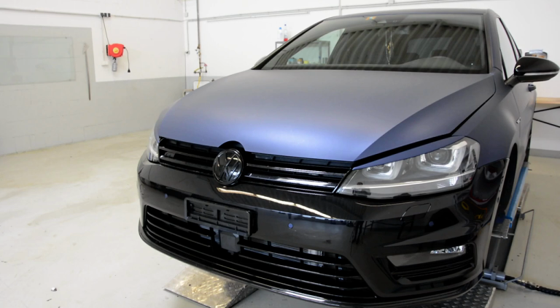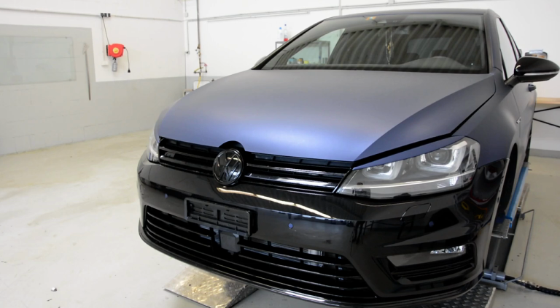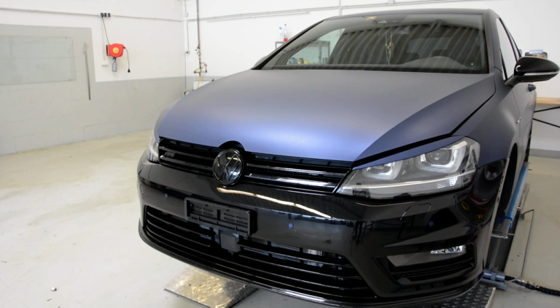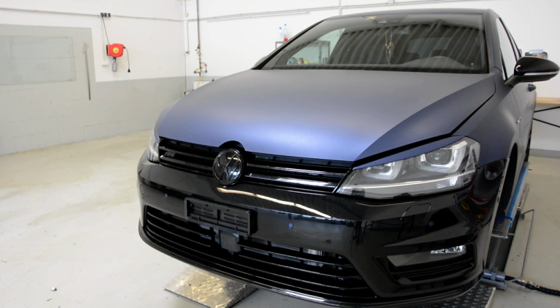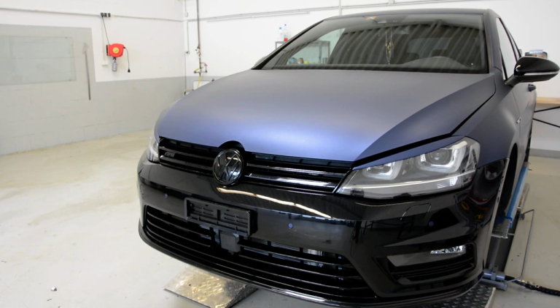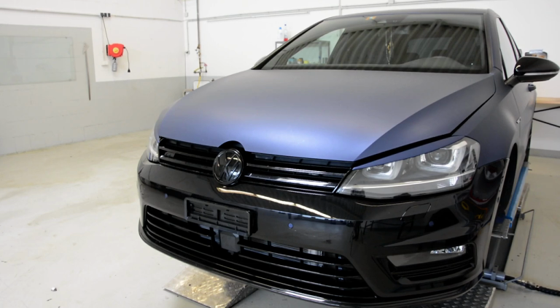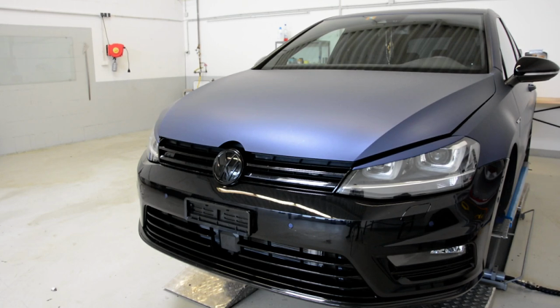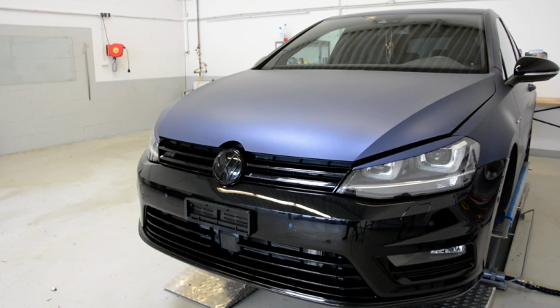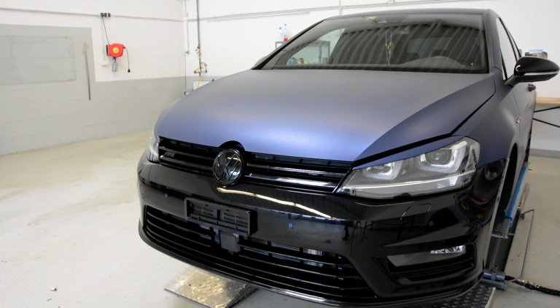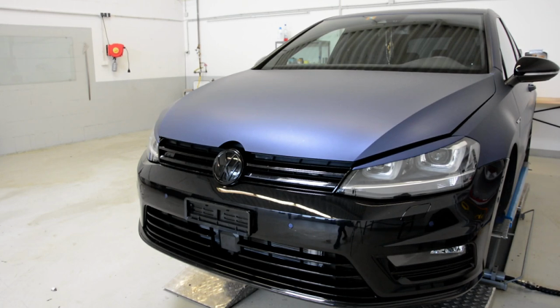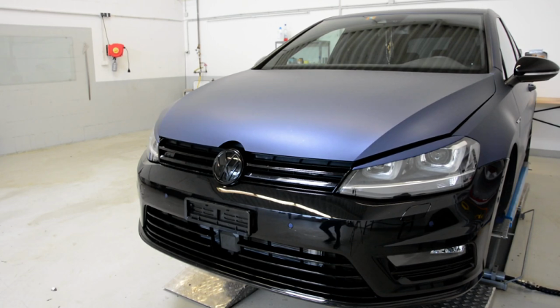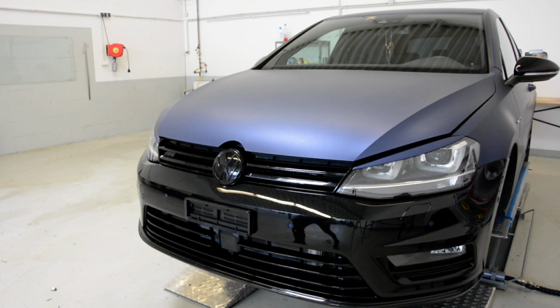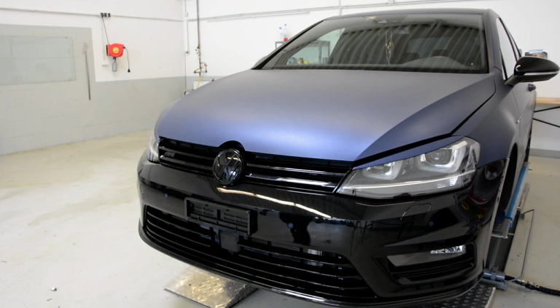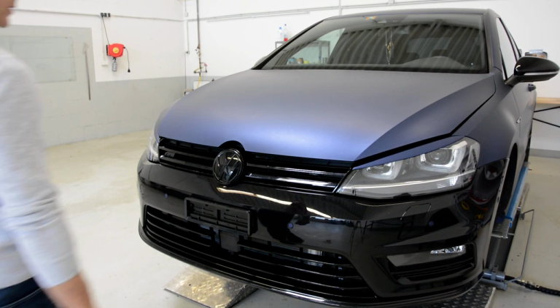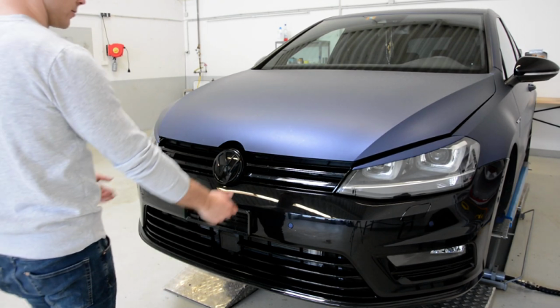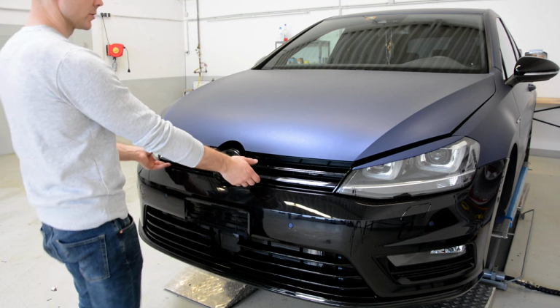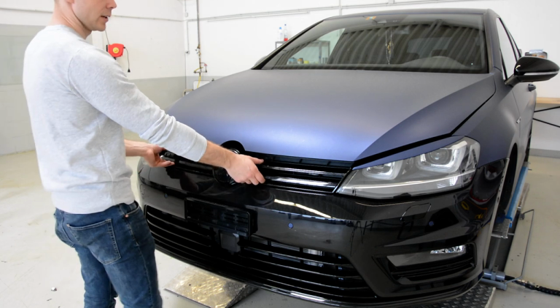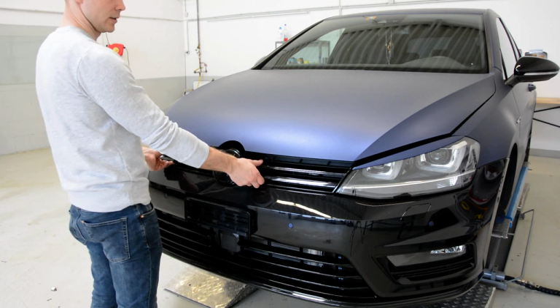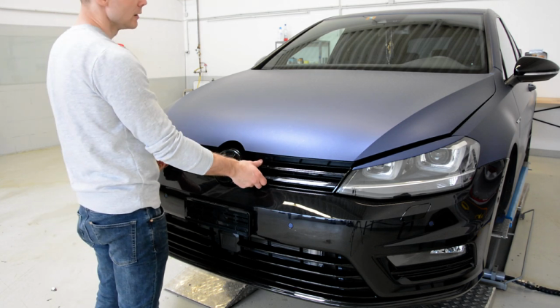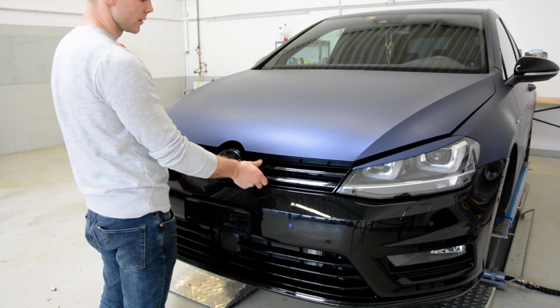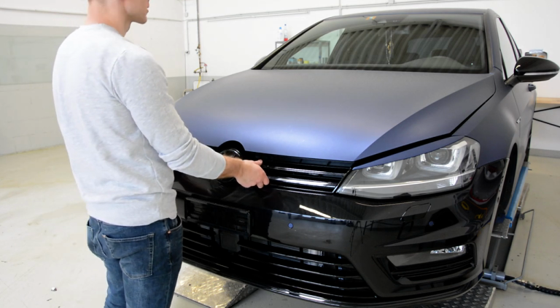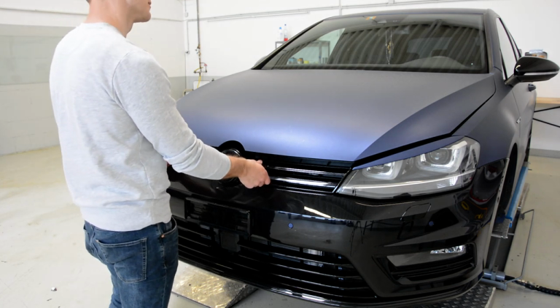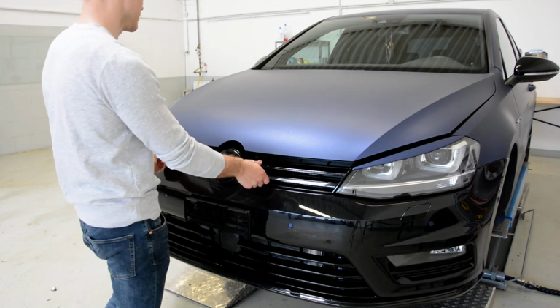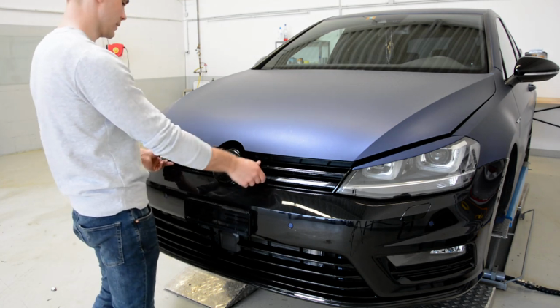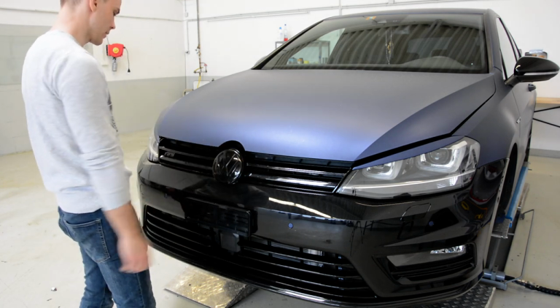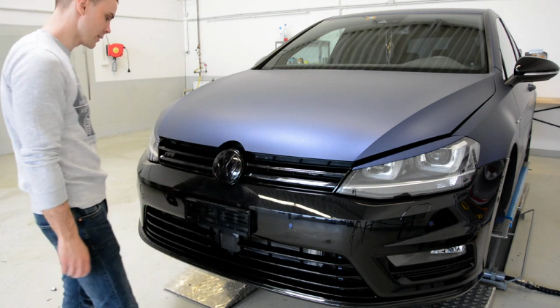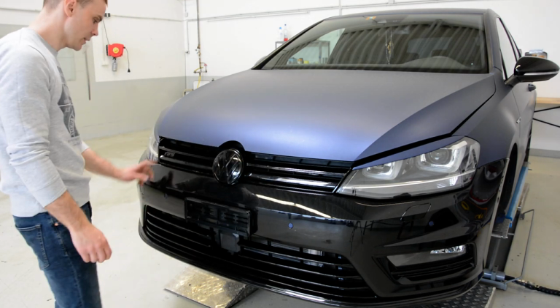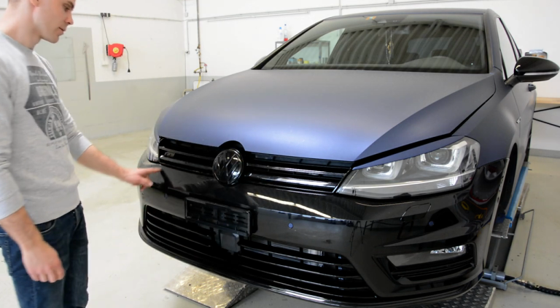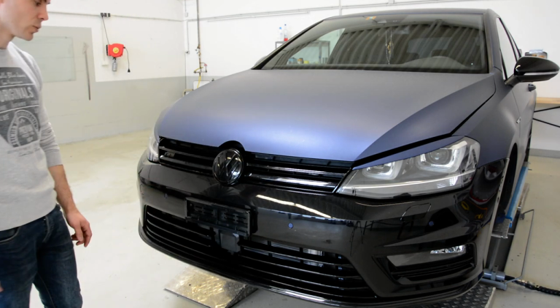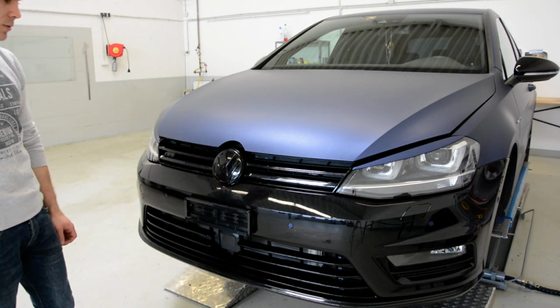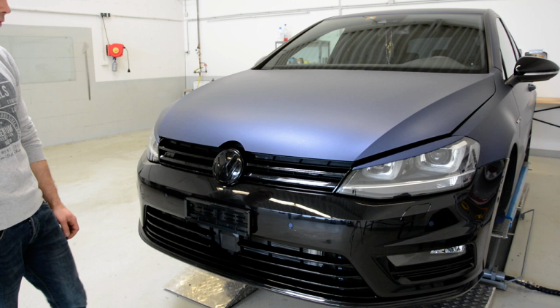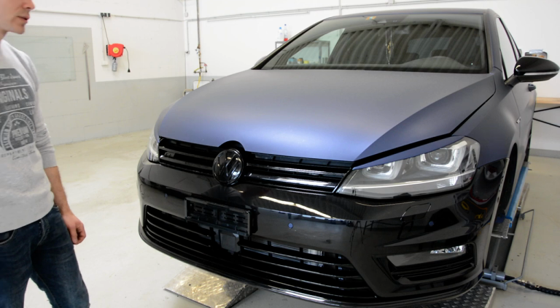Hello everyone. In this short video I will show you how to remove the front grip. This is the Golf 7 Airline from 2014.